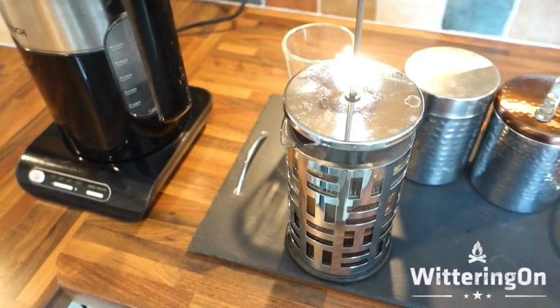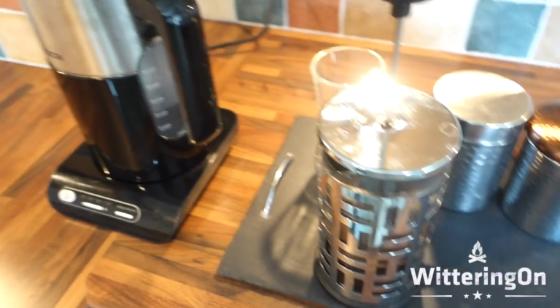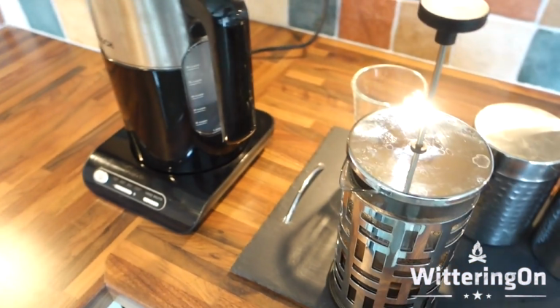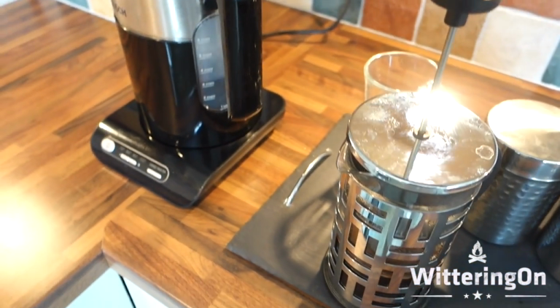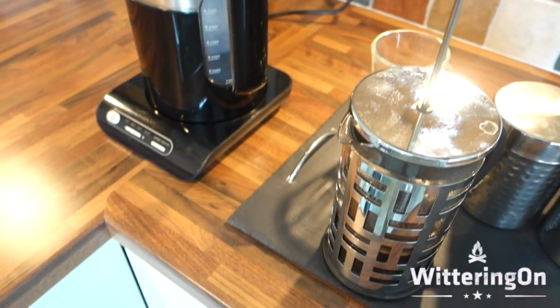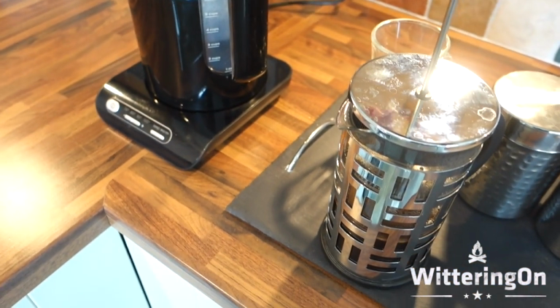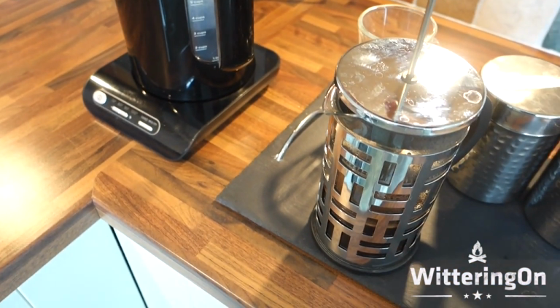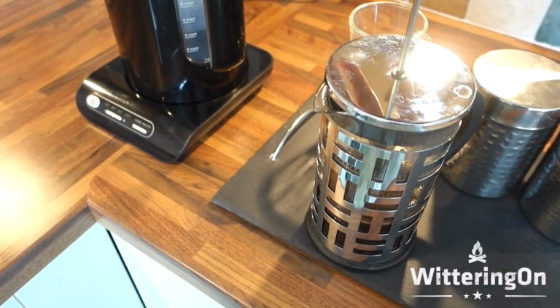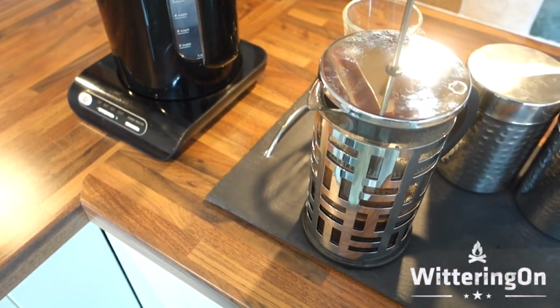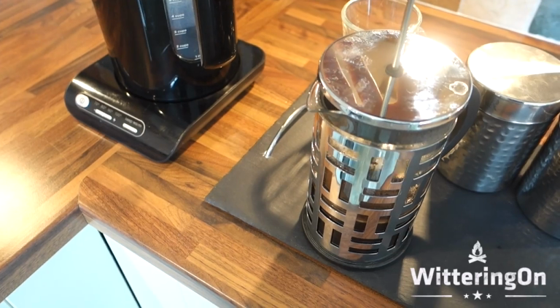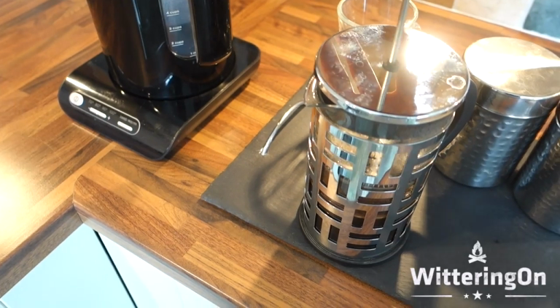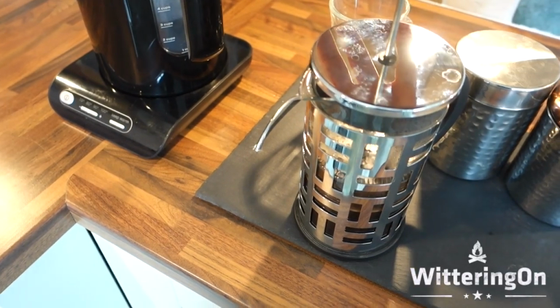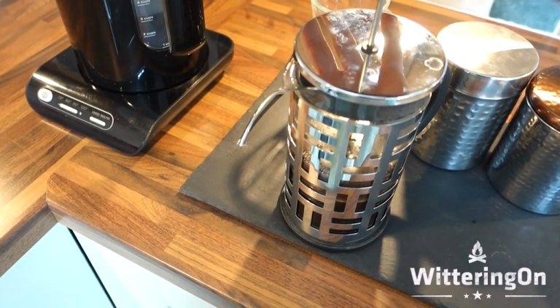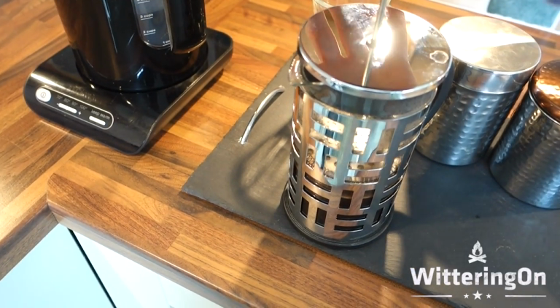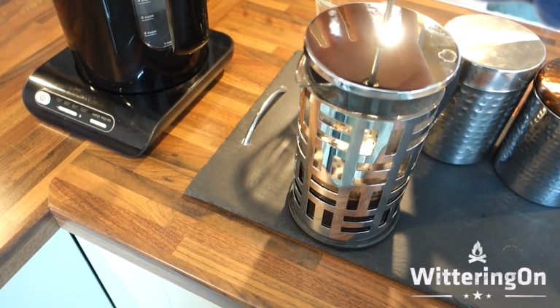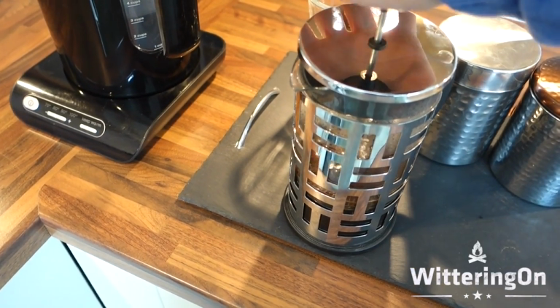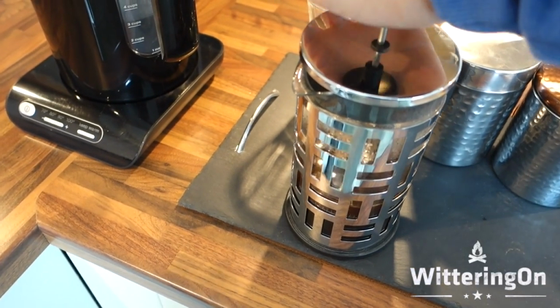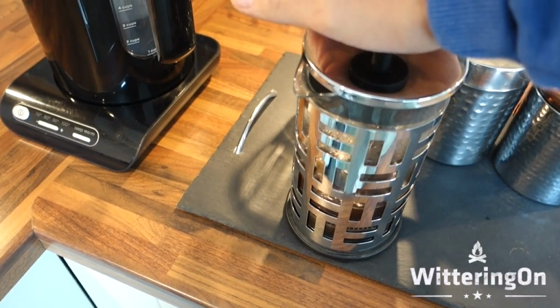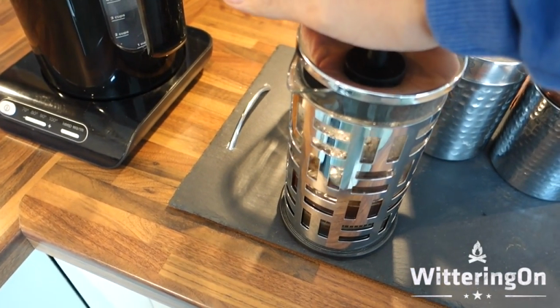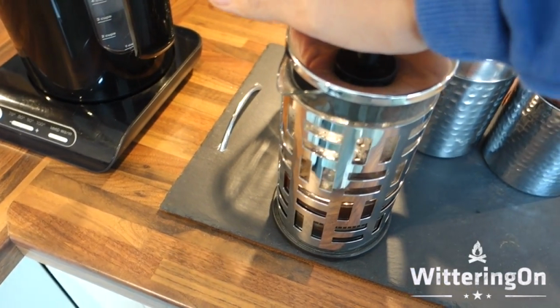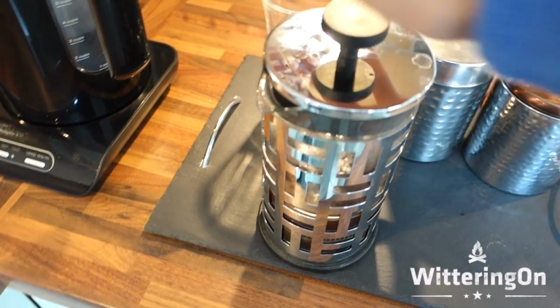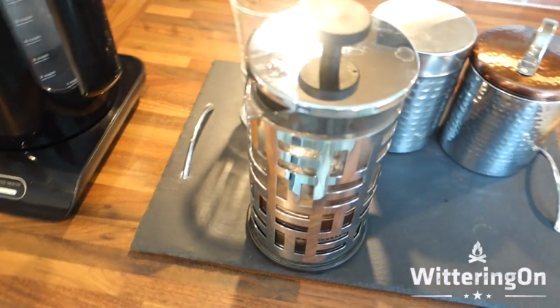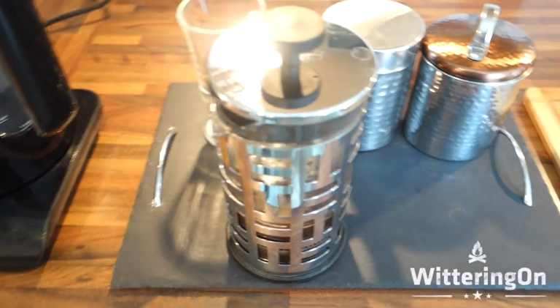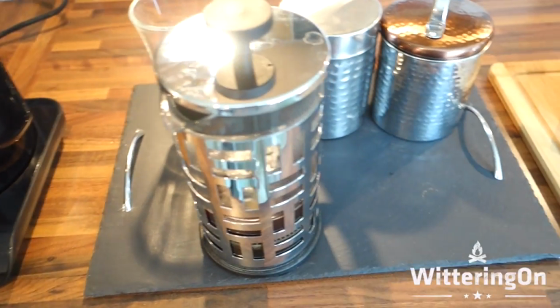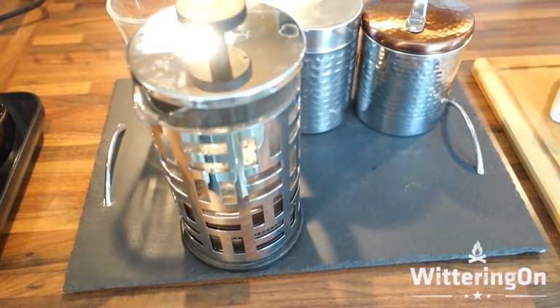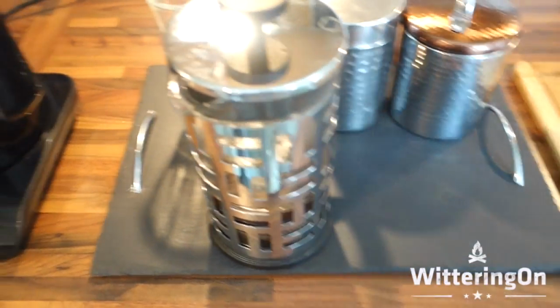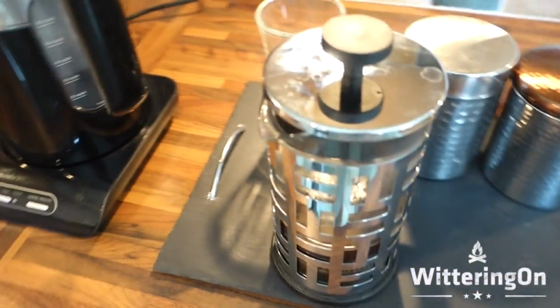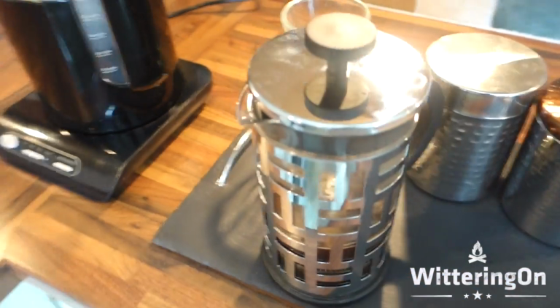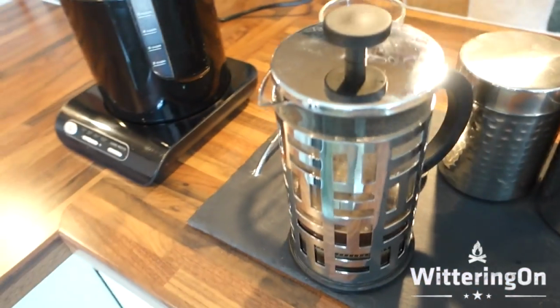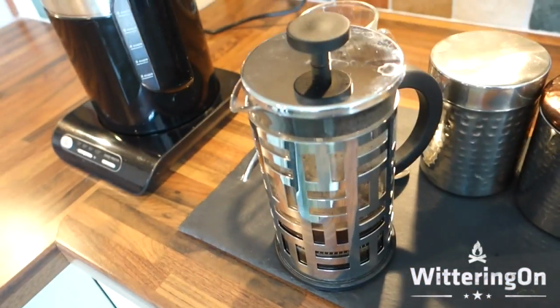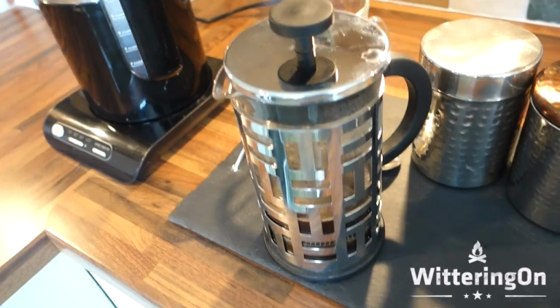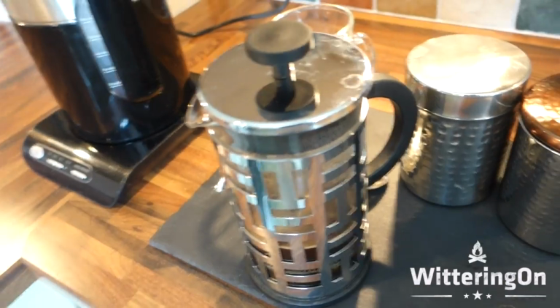So we'll just take a brief pause while that brews and then we'll do the final bit. Our coffee's just about ready — final step is to give it a little press.